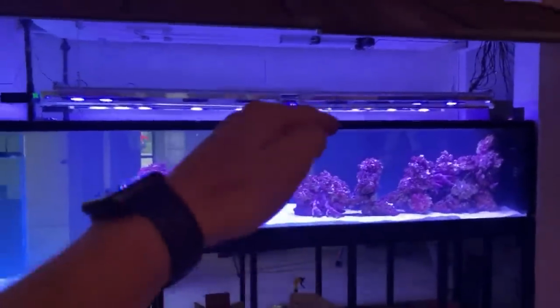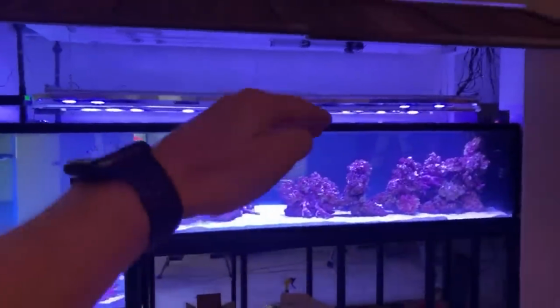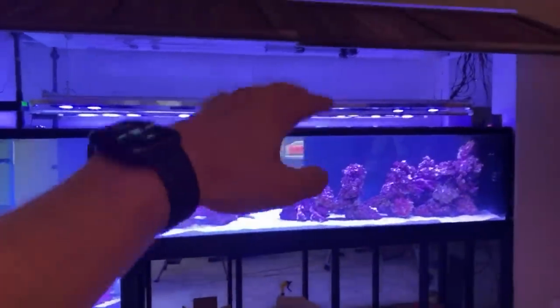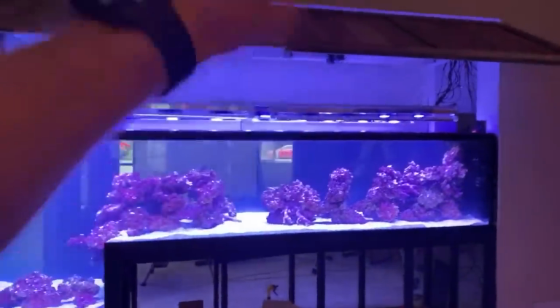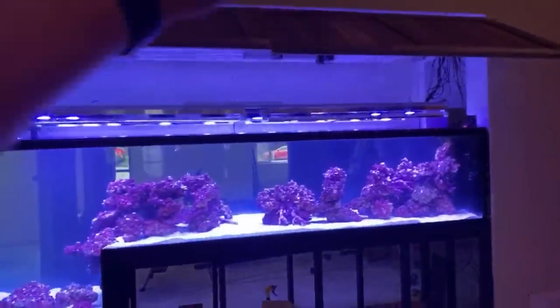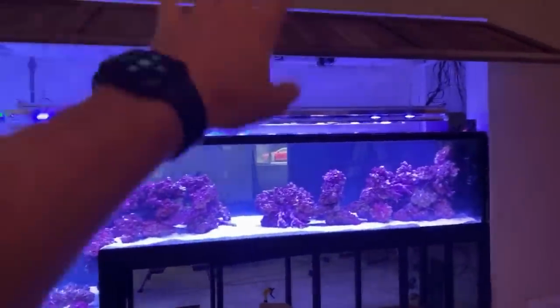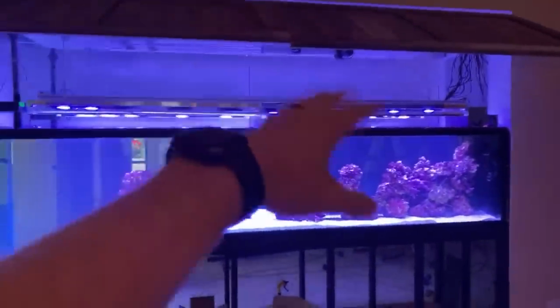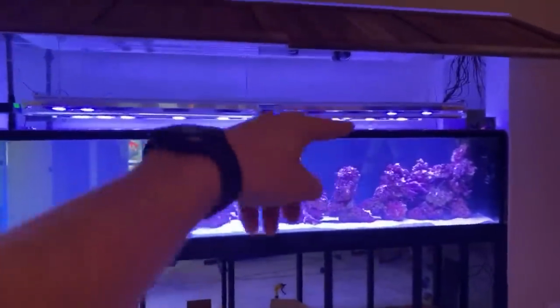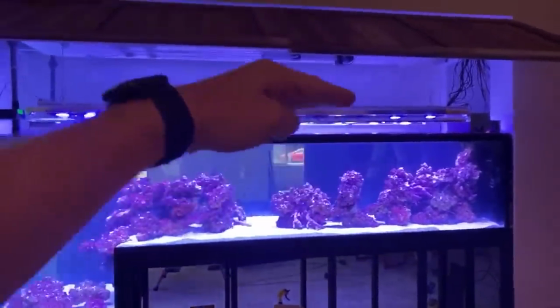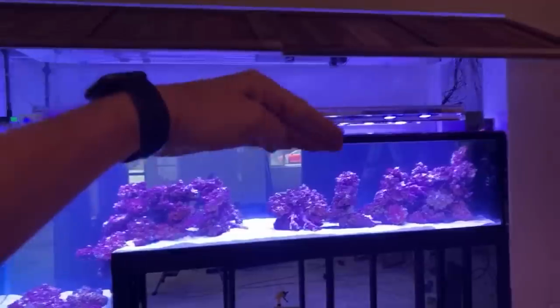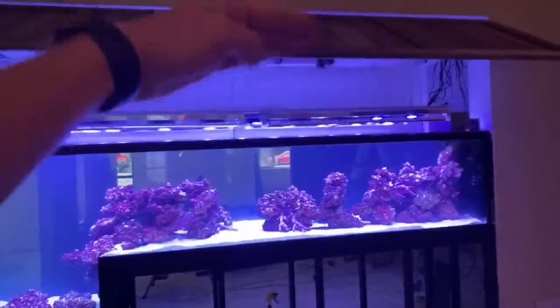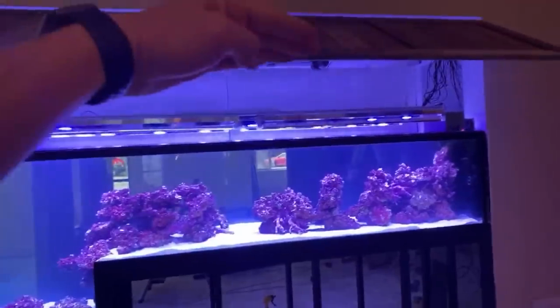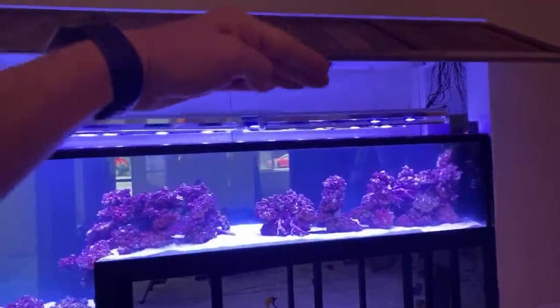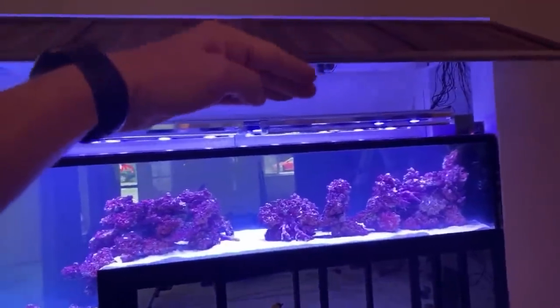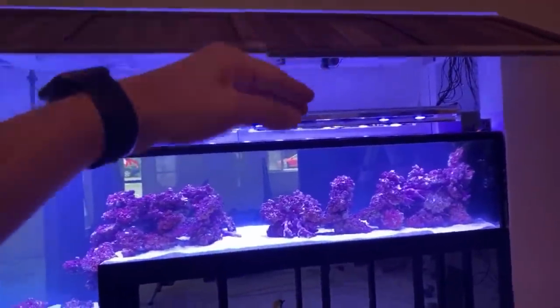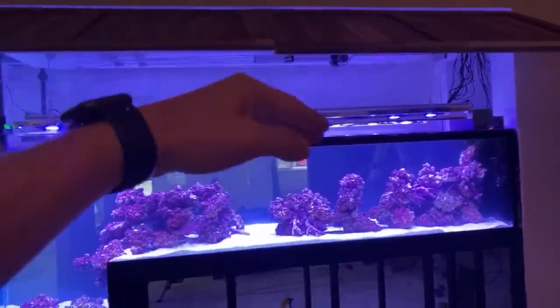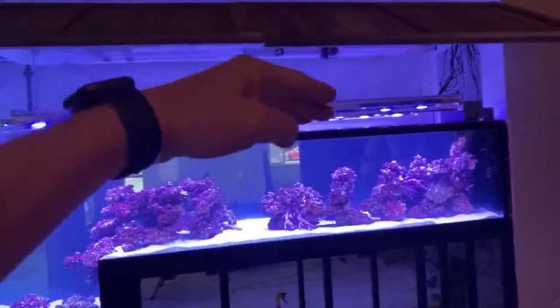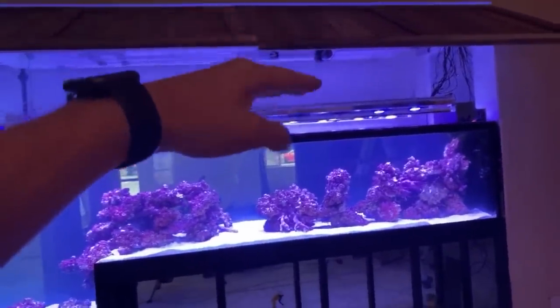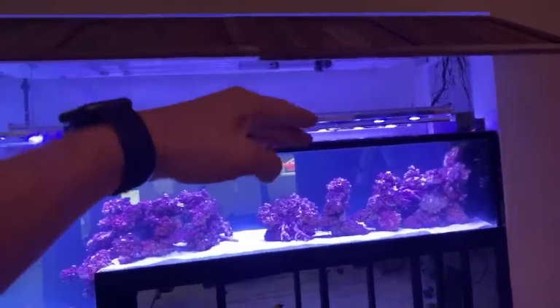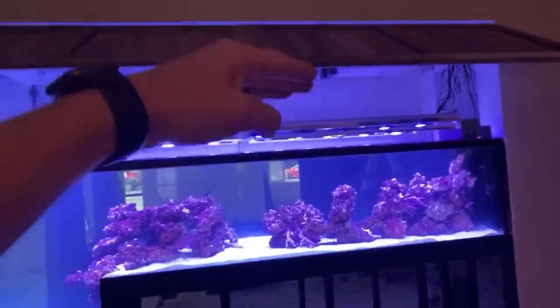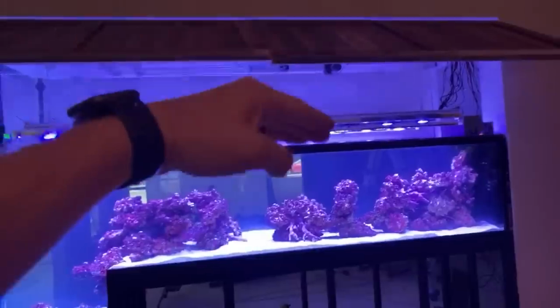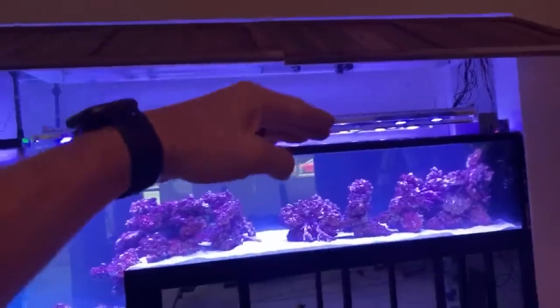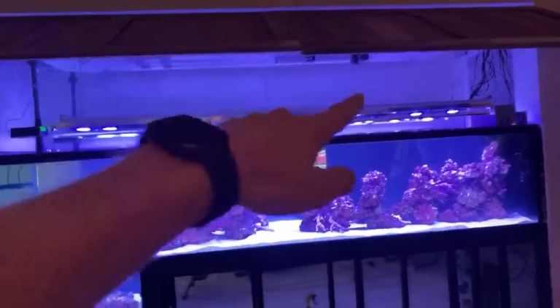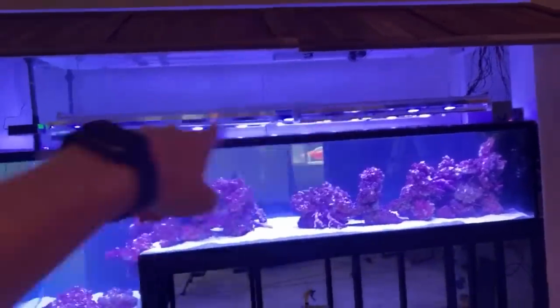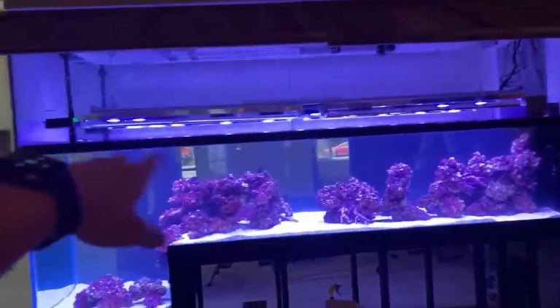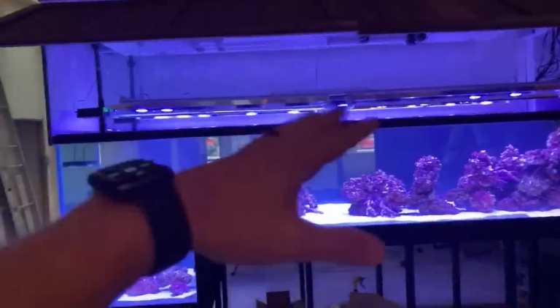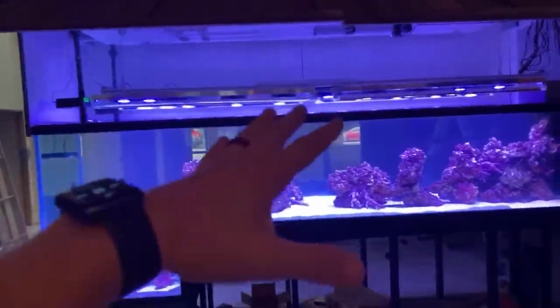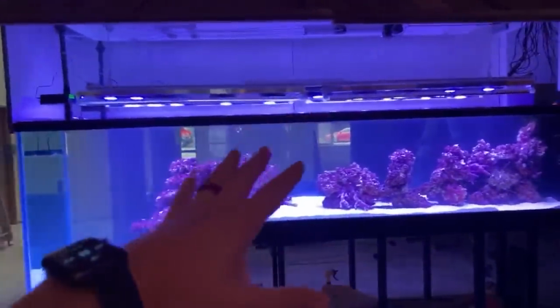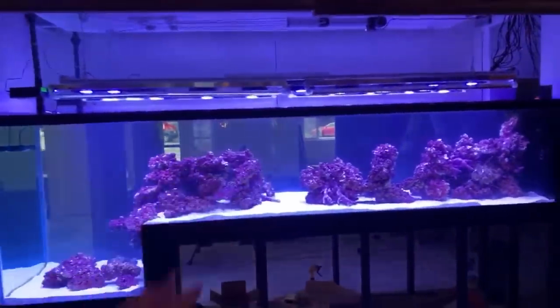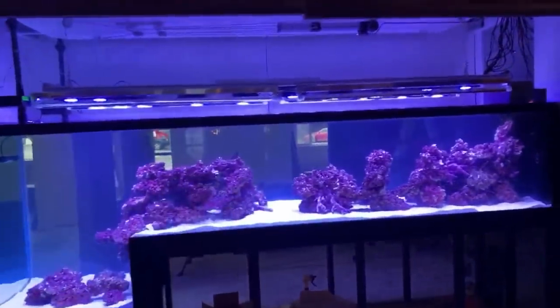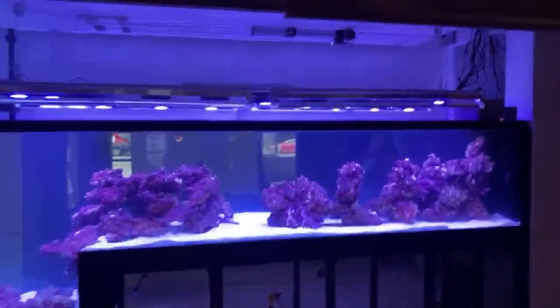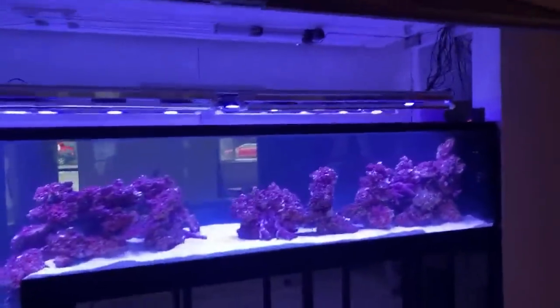When you want to get in here and work, flip up the doors and you have access. Then roll the light rack up 20 inches — 24 inches is the total run height — and you have even more access into the tank.